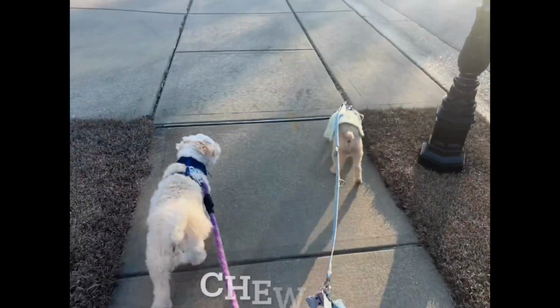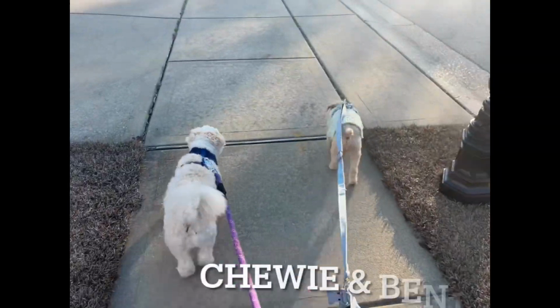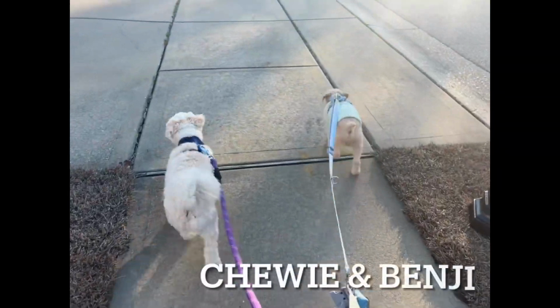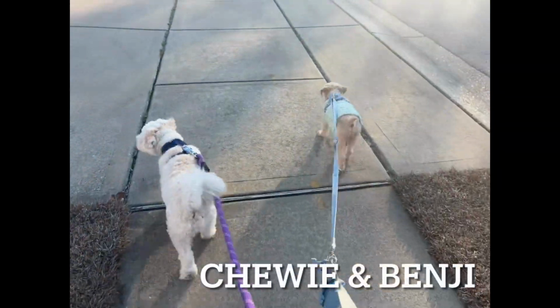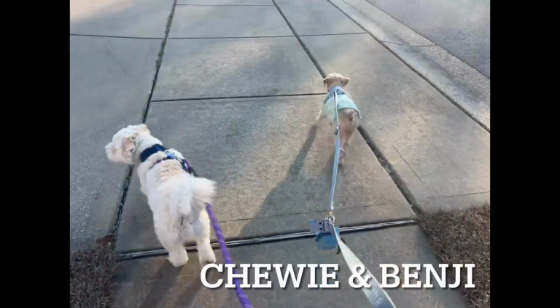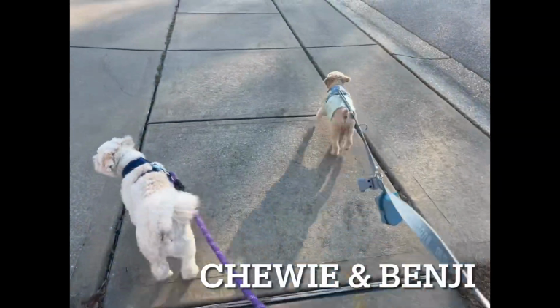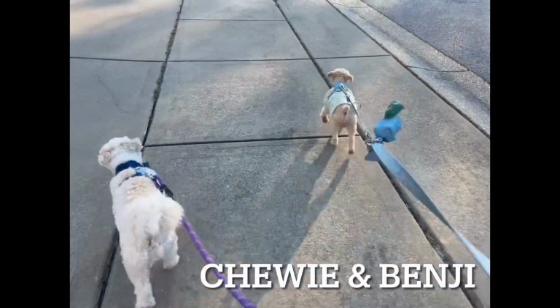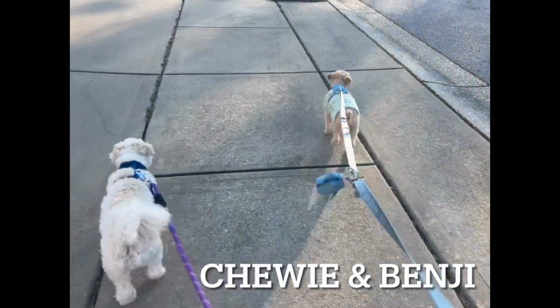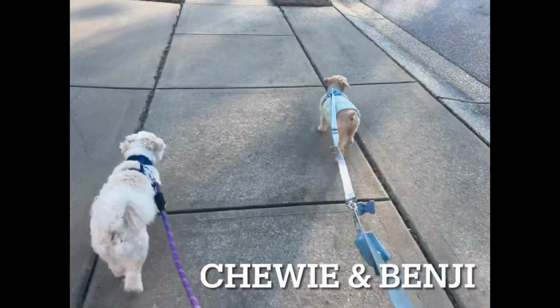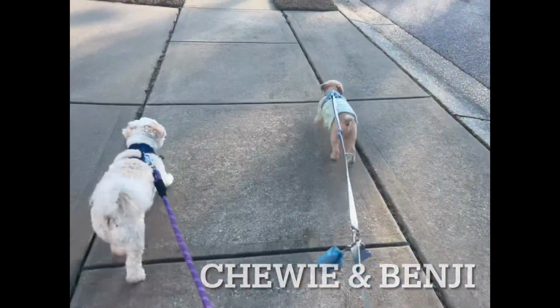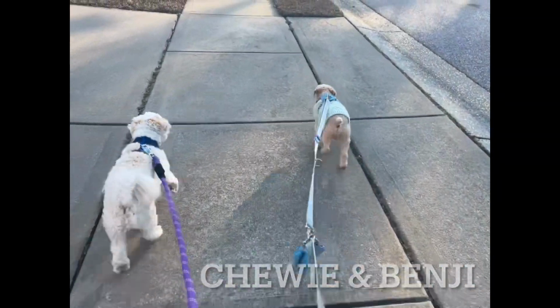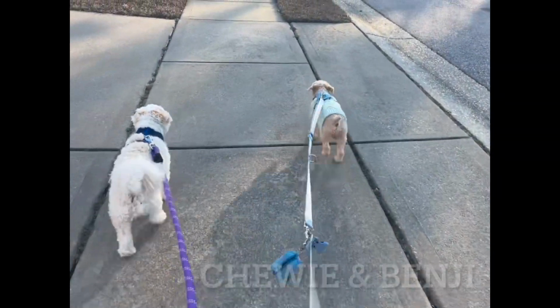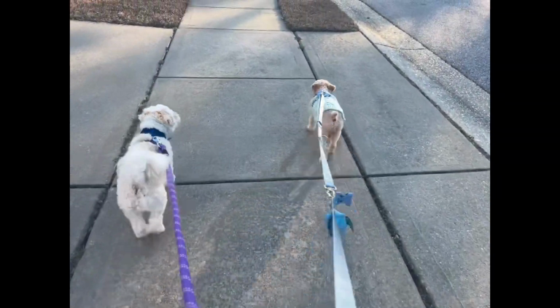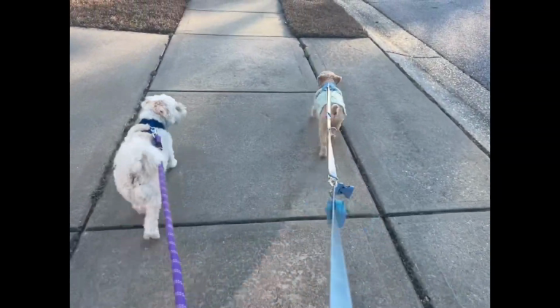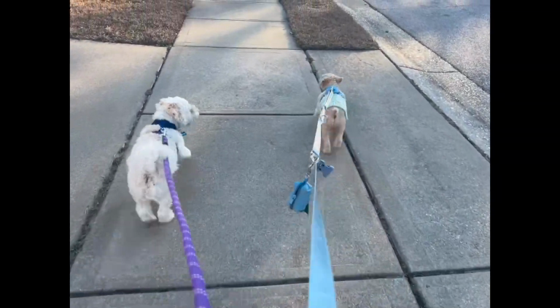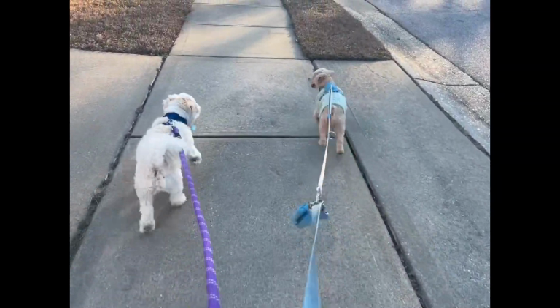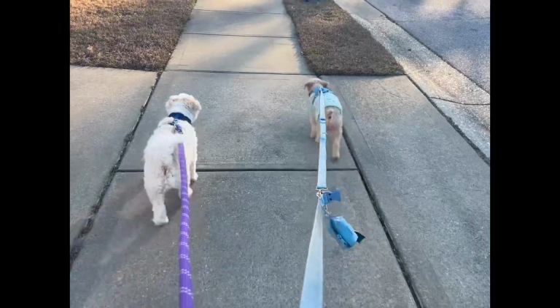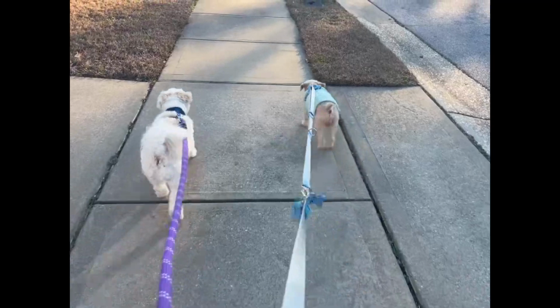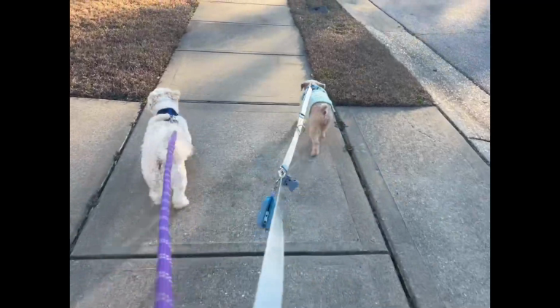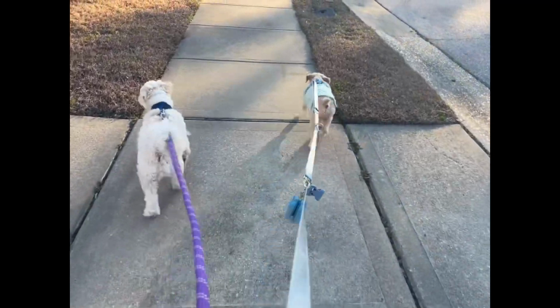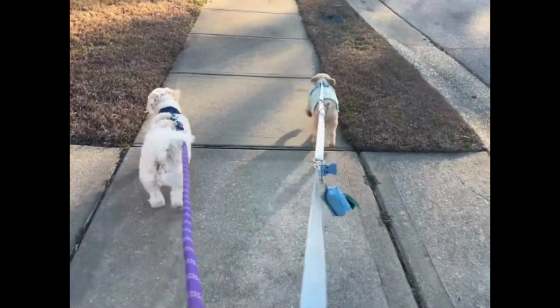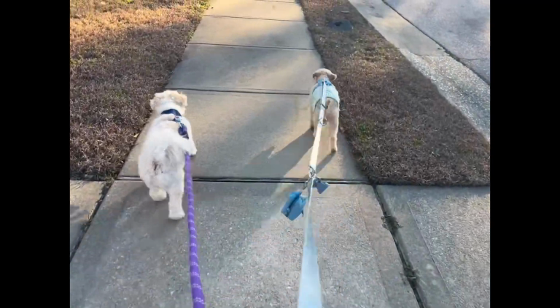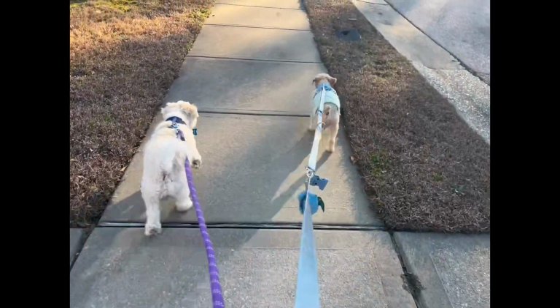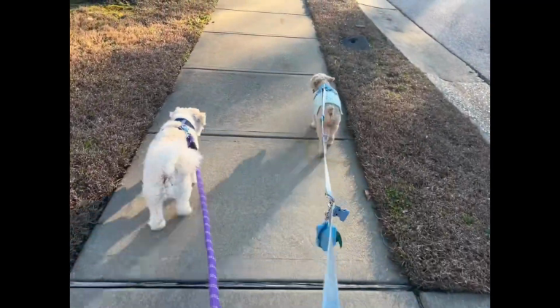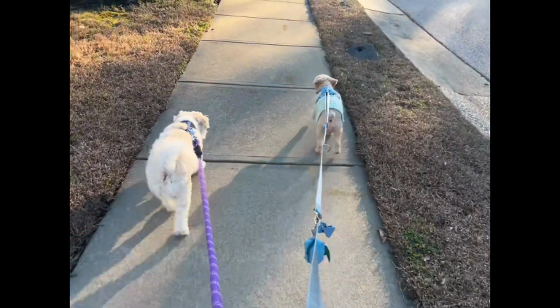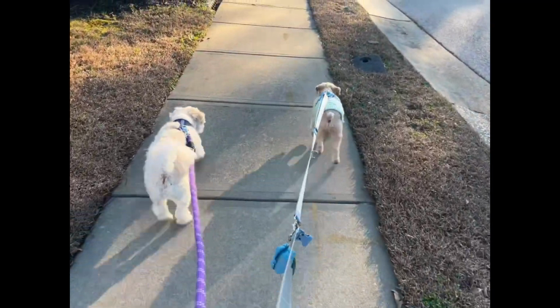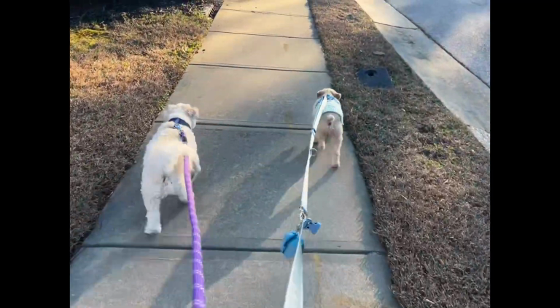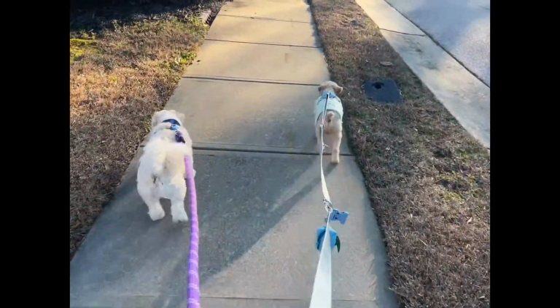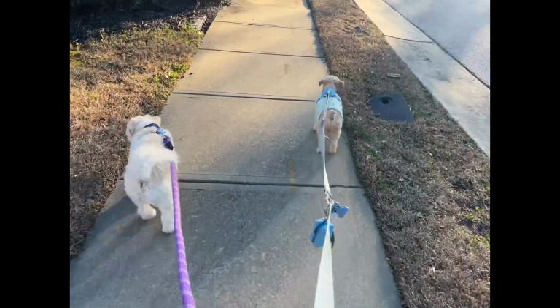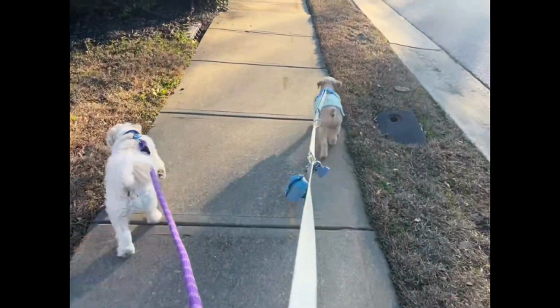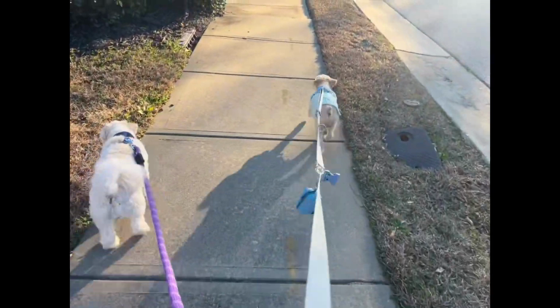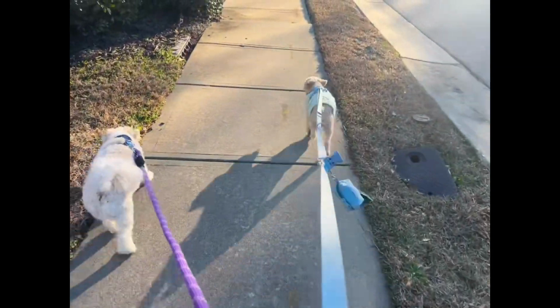Number one, timing is crucial. Avoid walking your dog during the hottest part of the day. Opt for early morning or late evening walks when the sun's intensity is reduced.